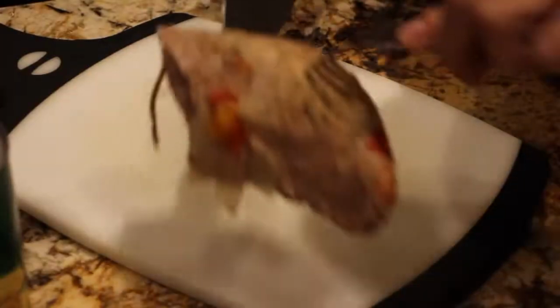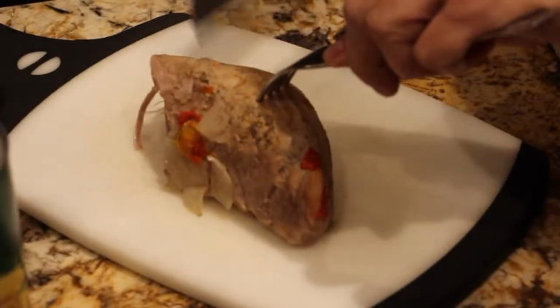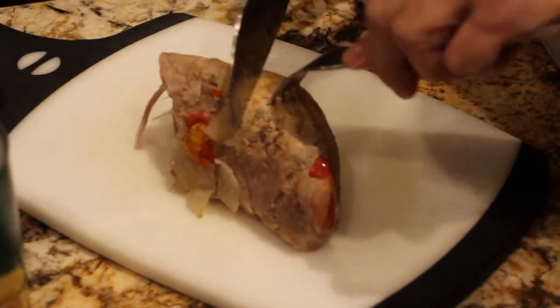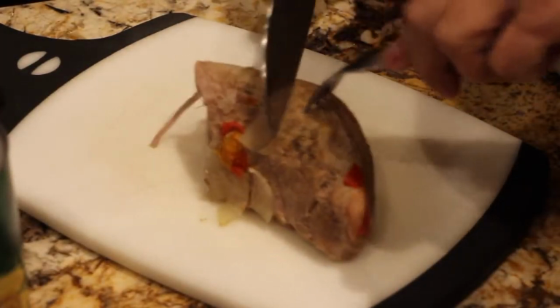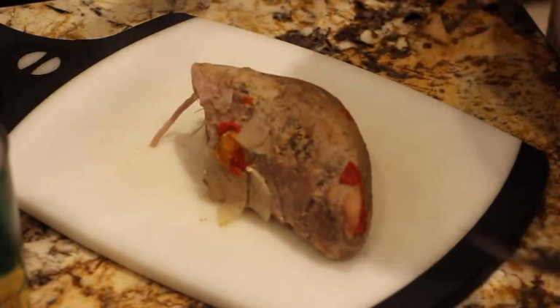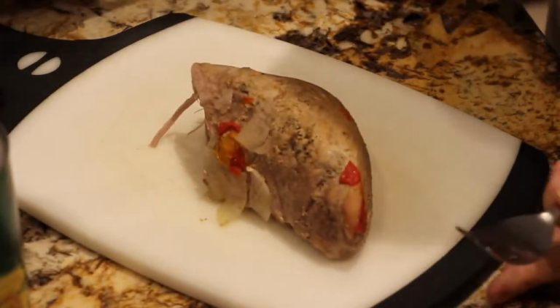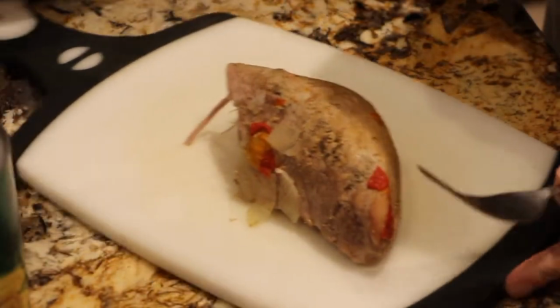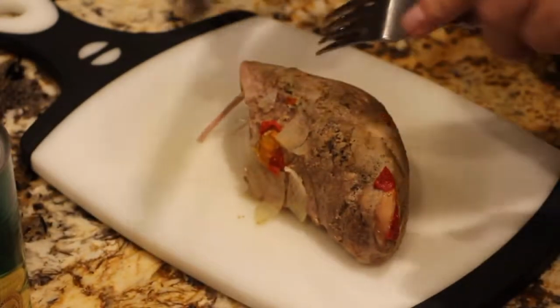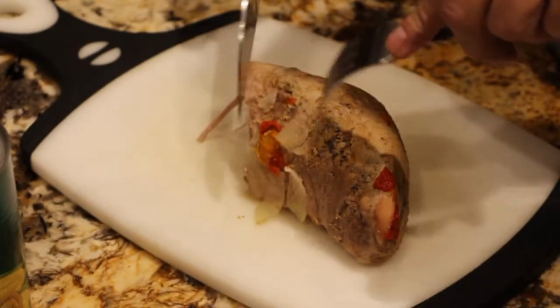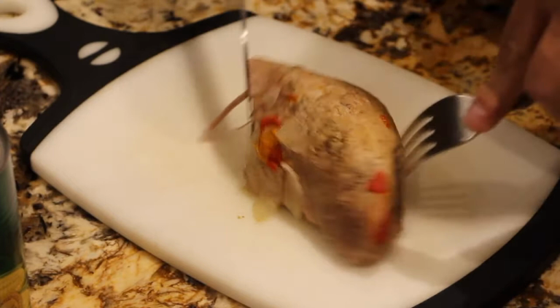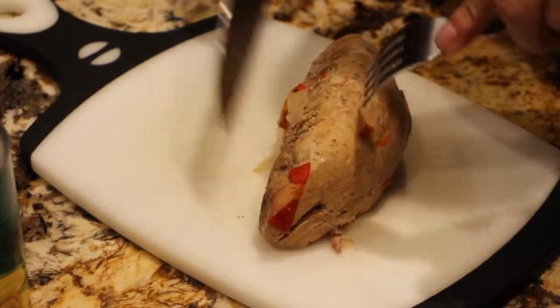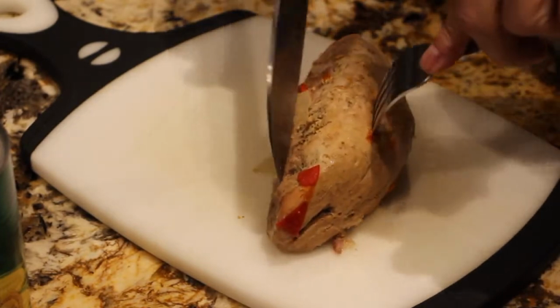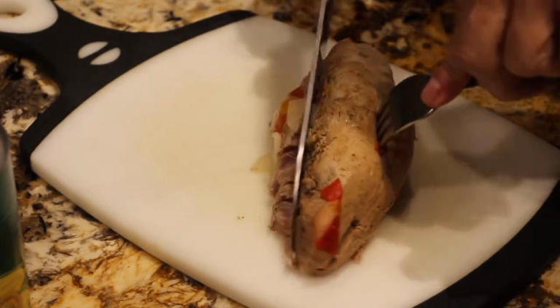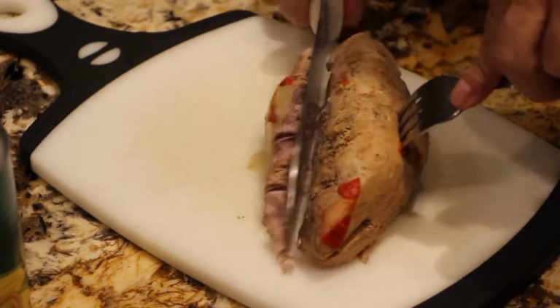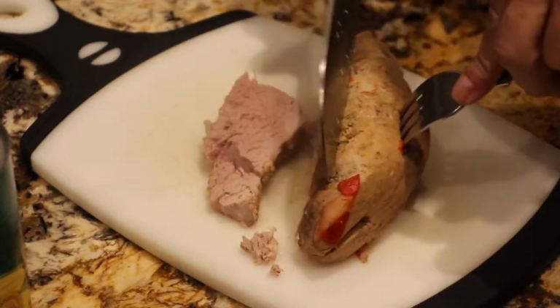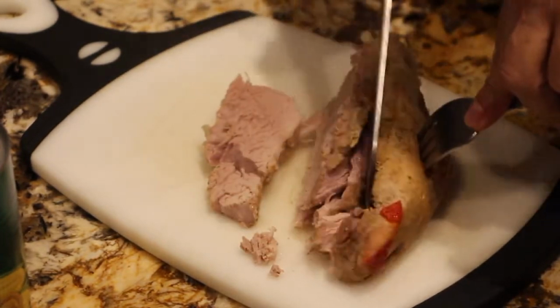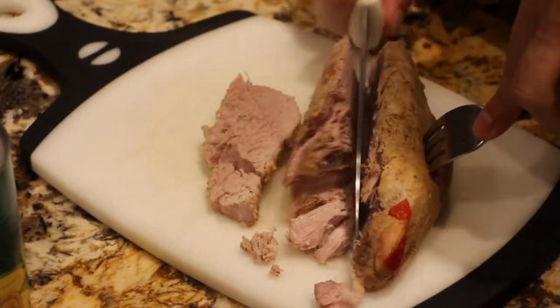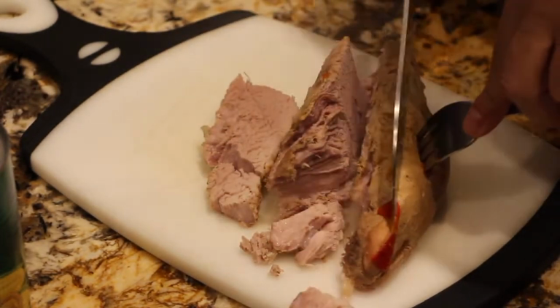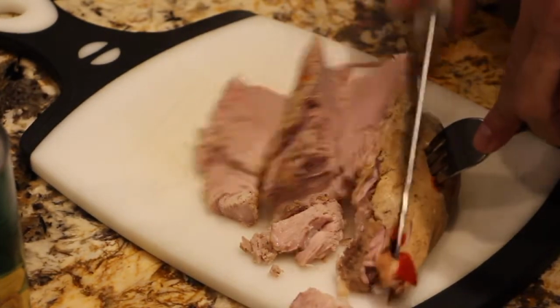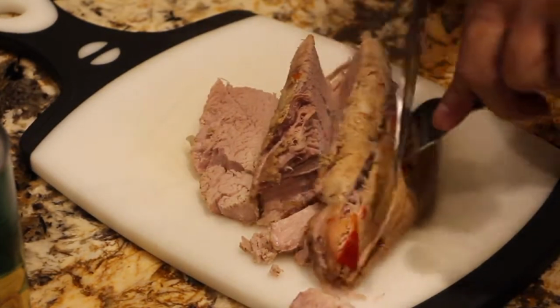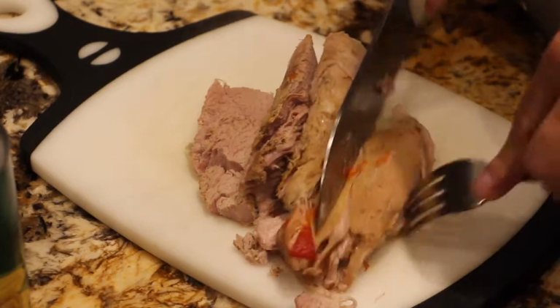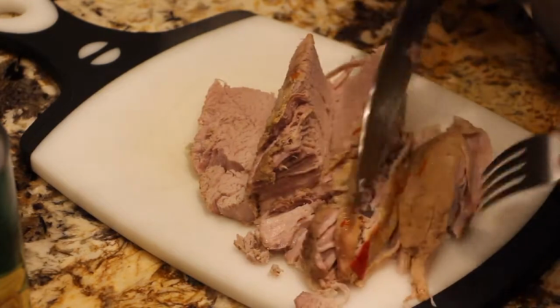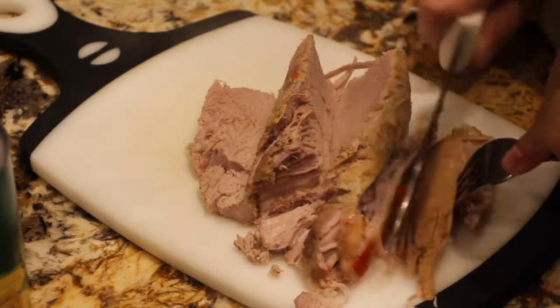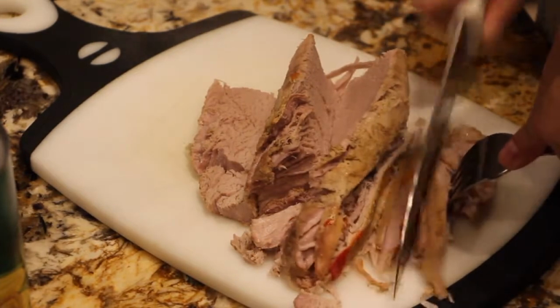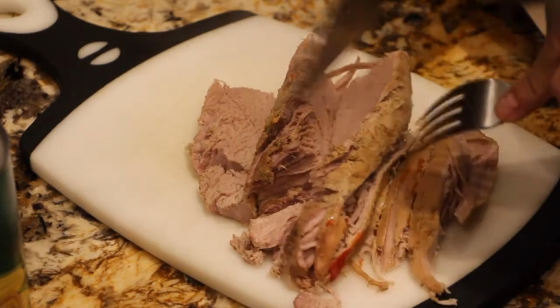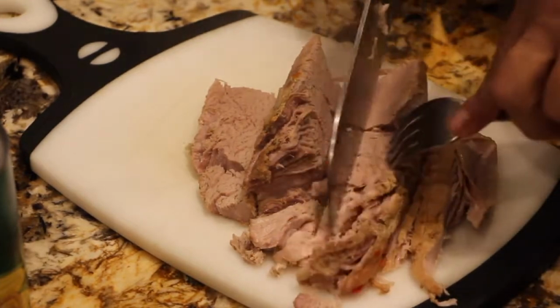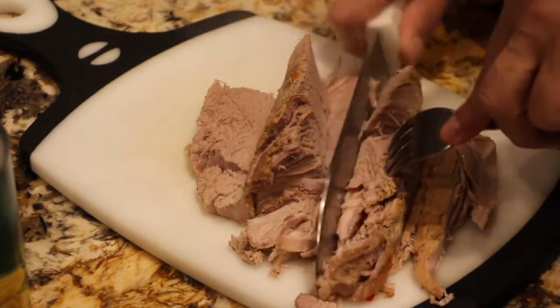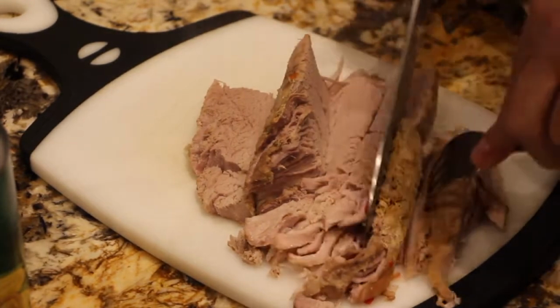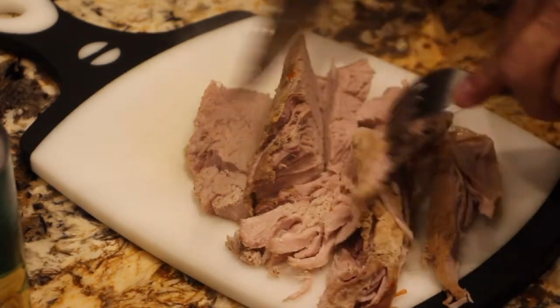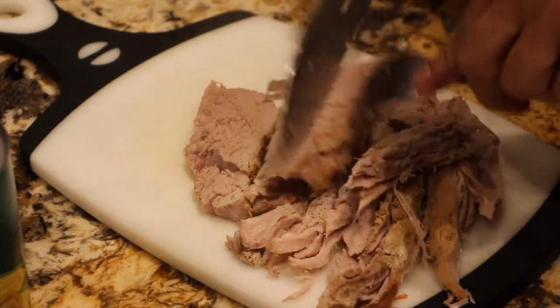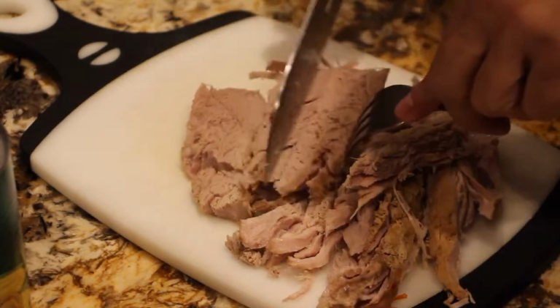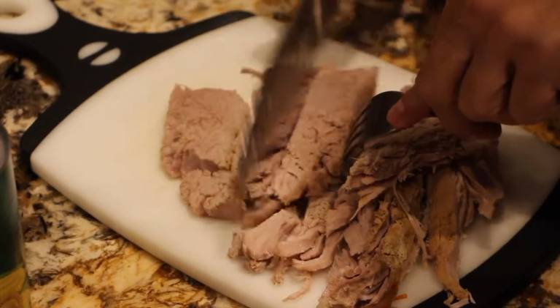Now I took the pork out of the gravy before I thickened it, and what I'll do now is just kind of cut it up and place it back into the gravy. So I'm just cutting it into pieces.